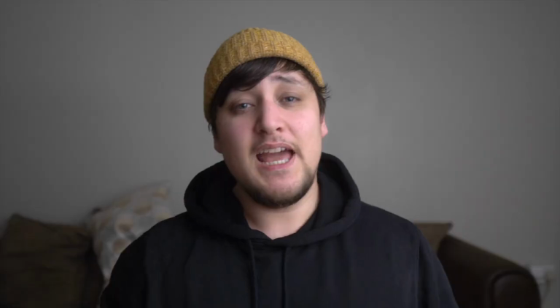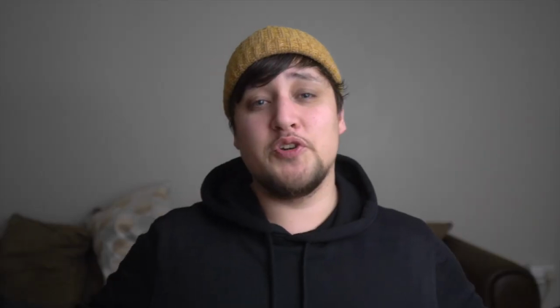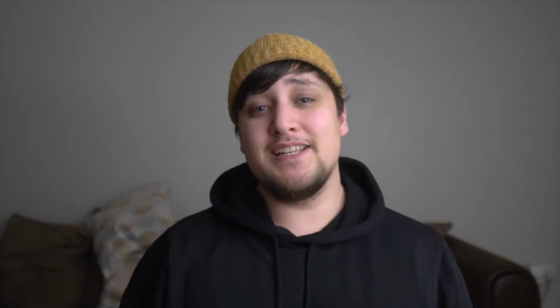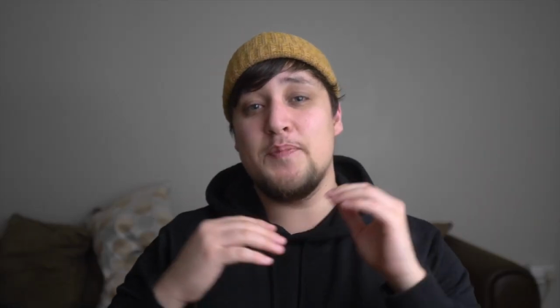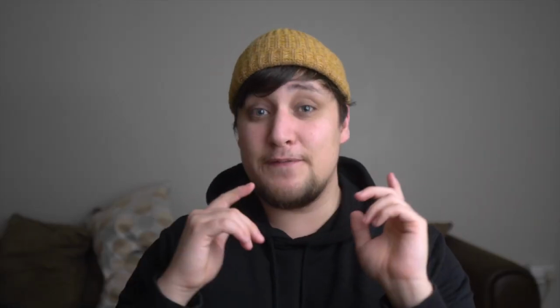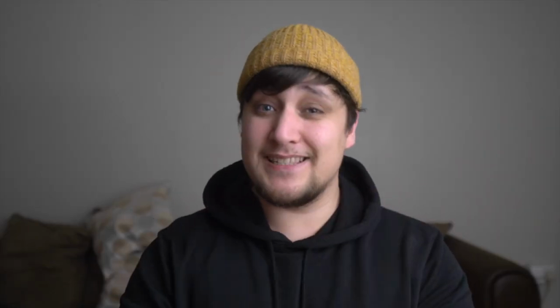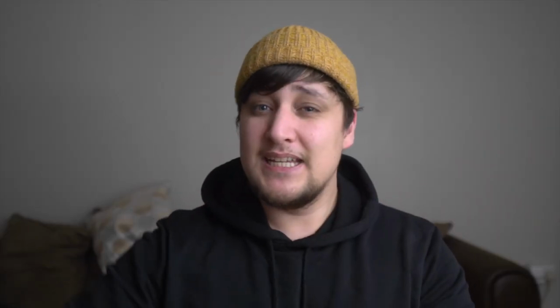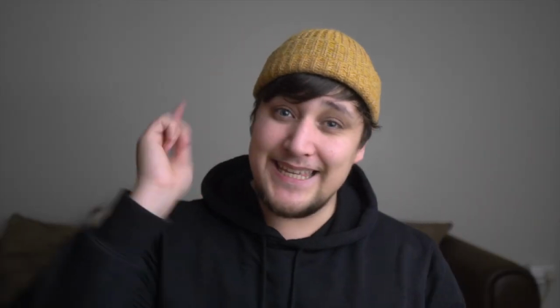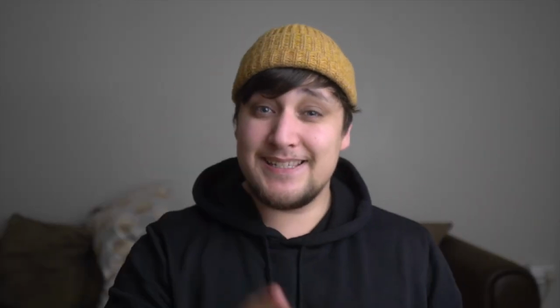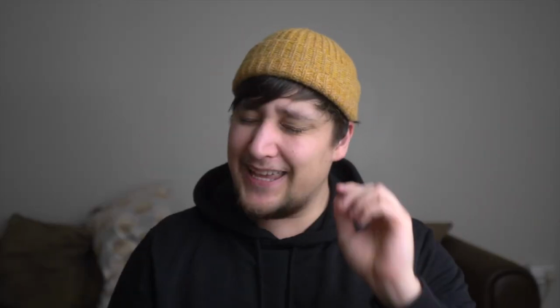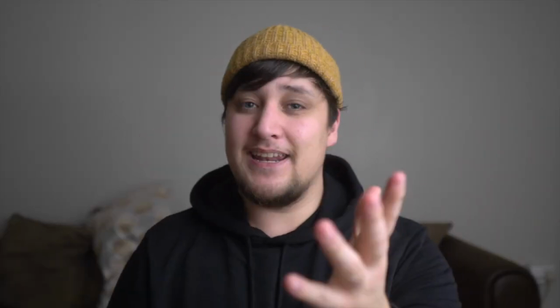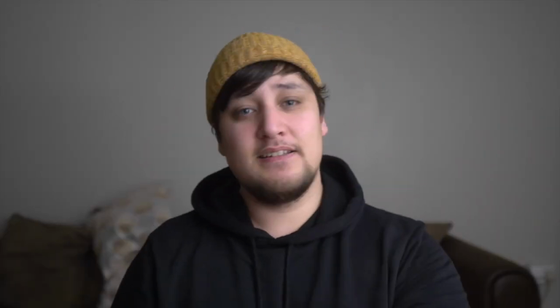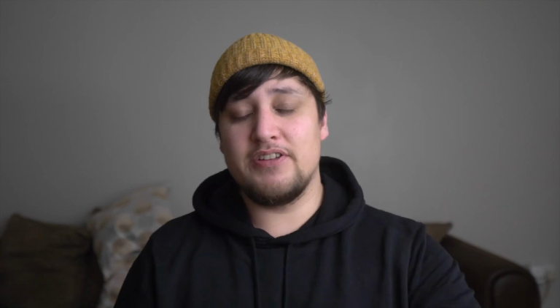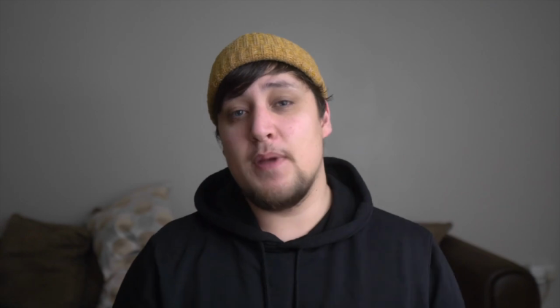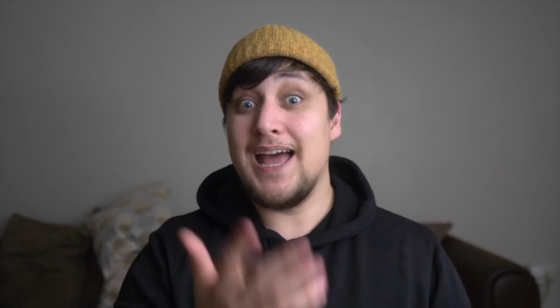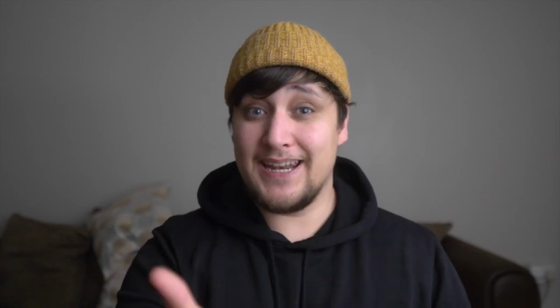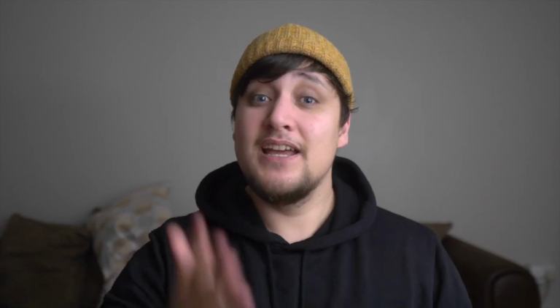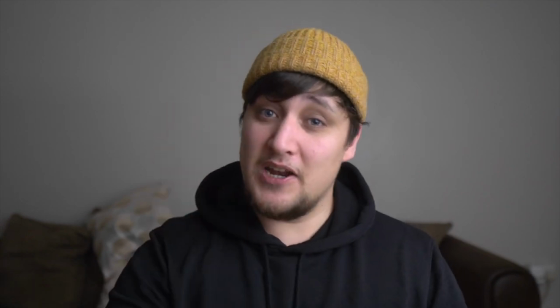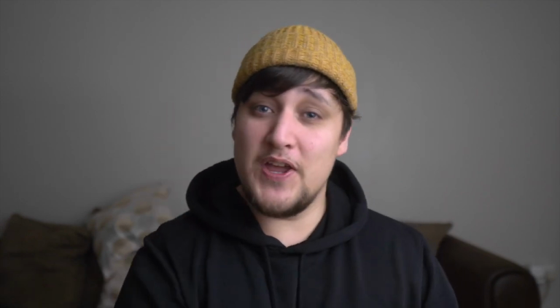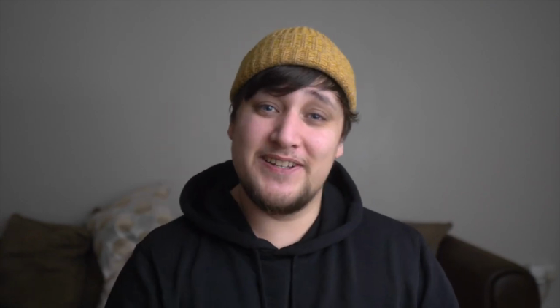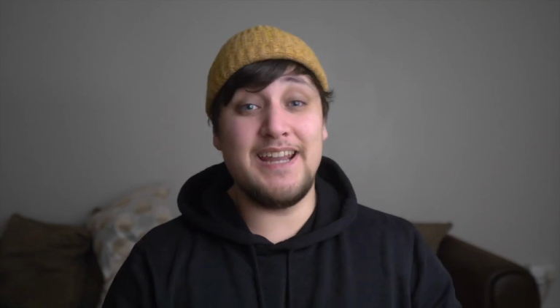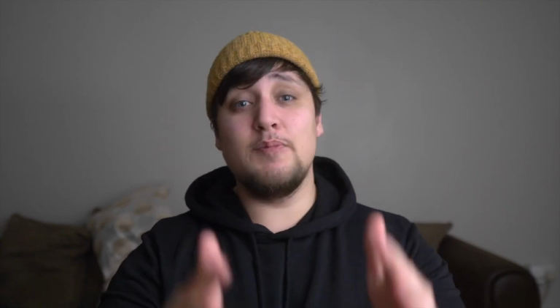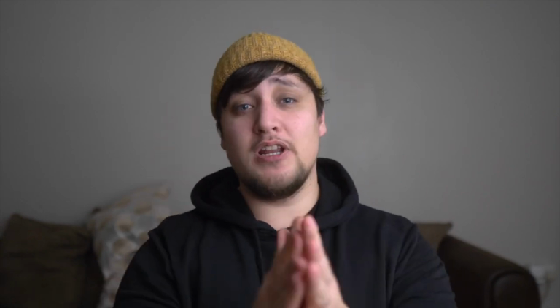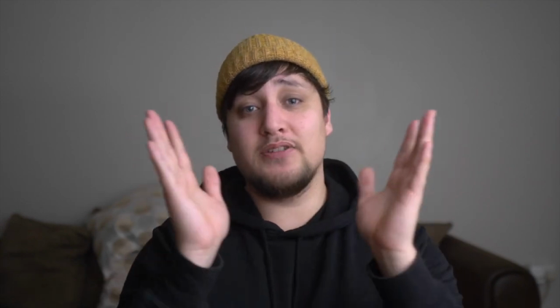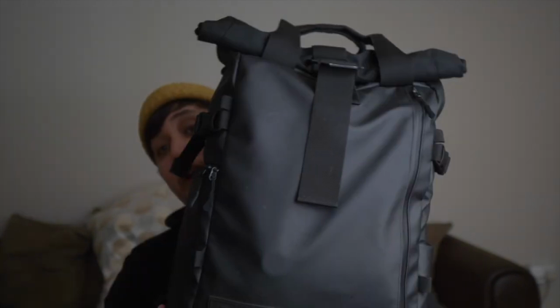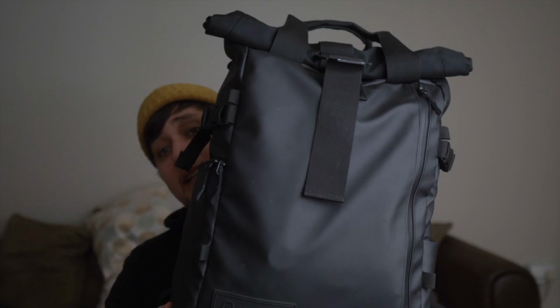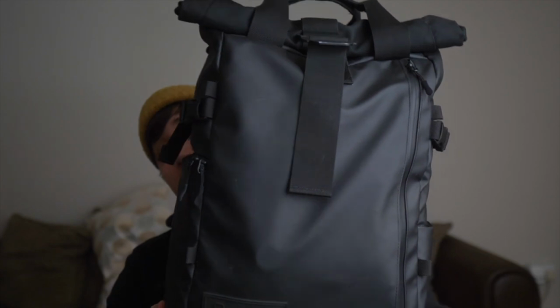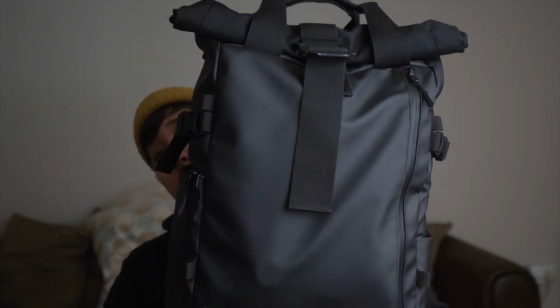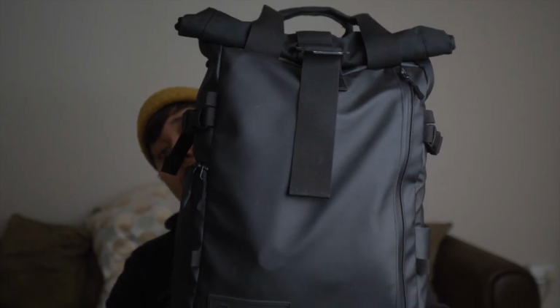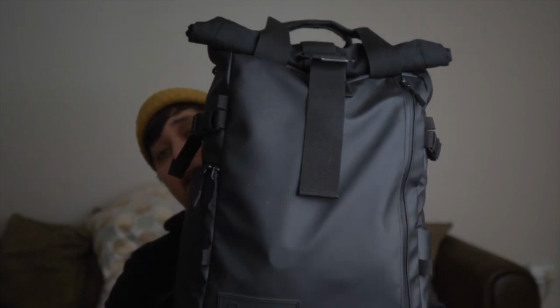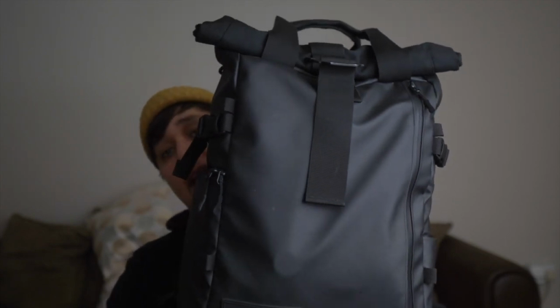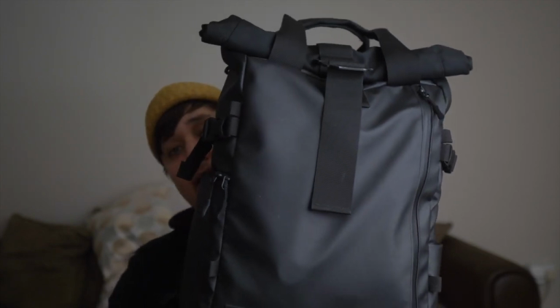Hey, what is going on guys? It's Leo back here, and today we're going to be talking about what is in my filmmaking camera bag.